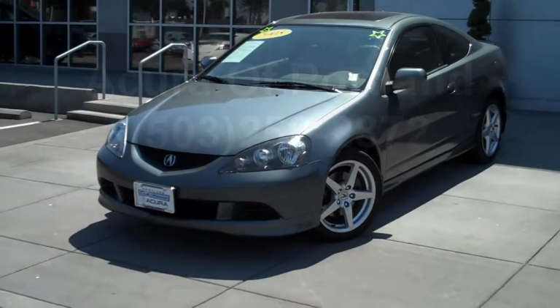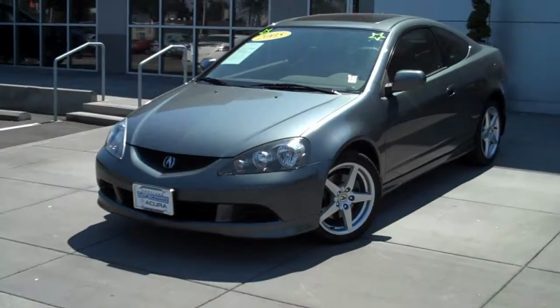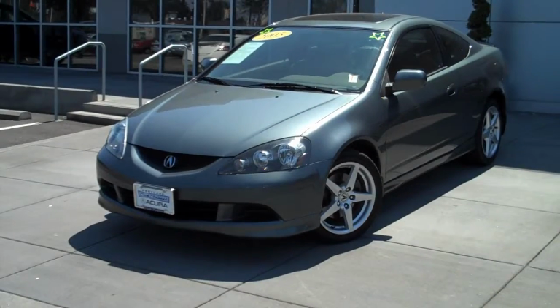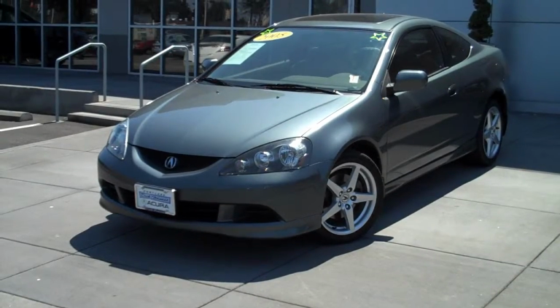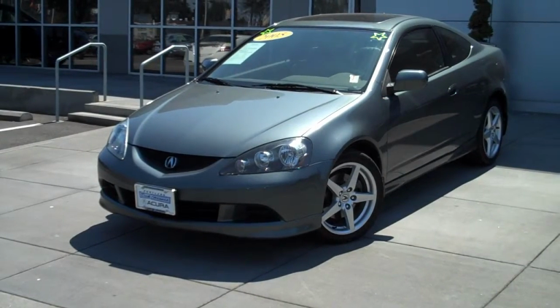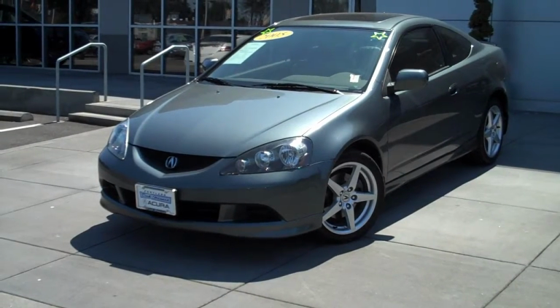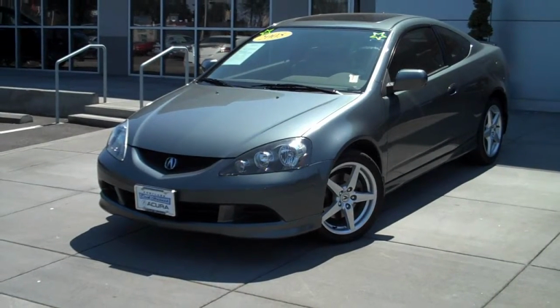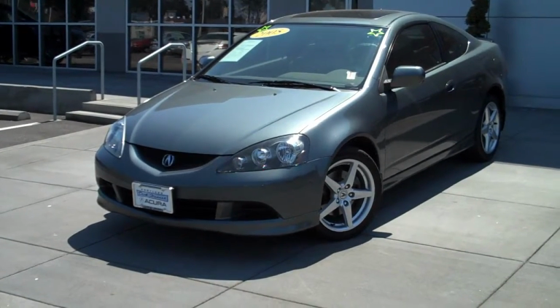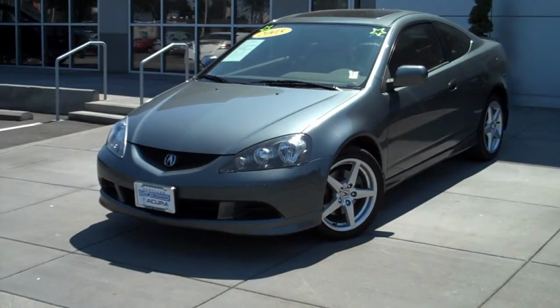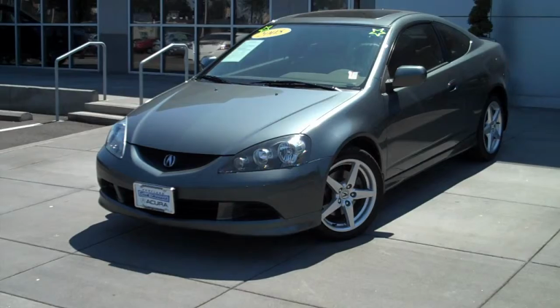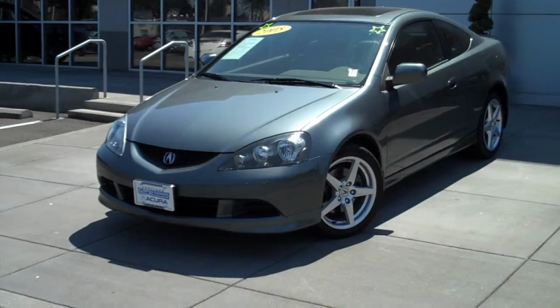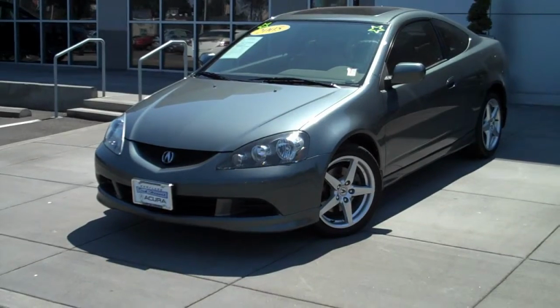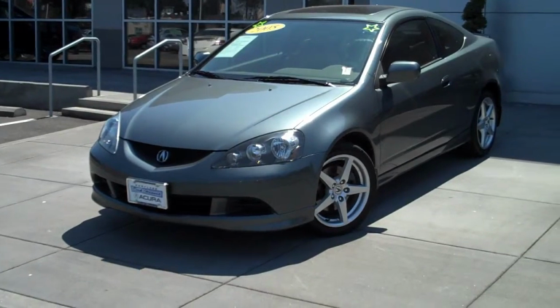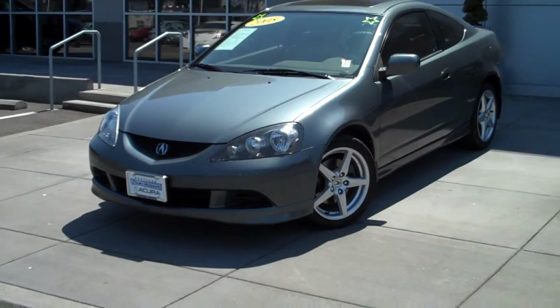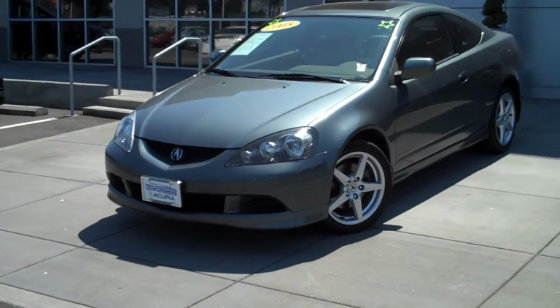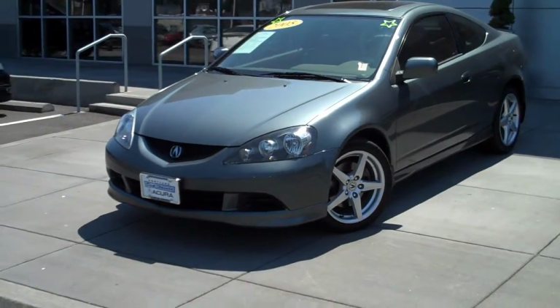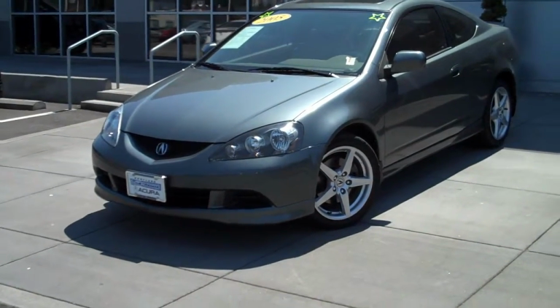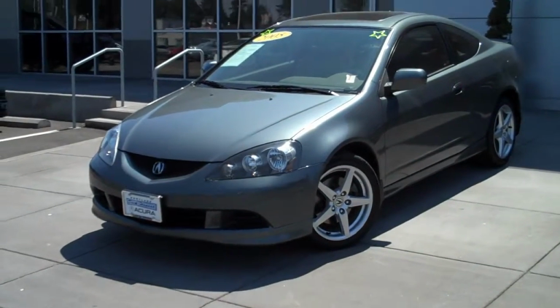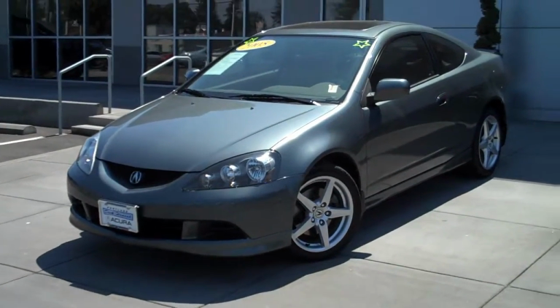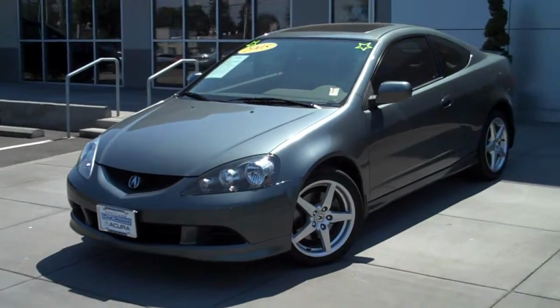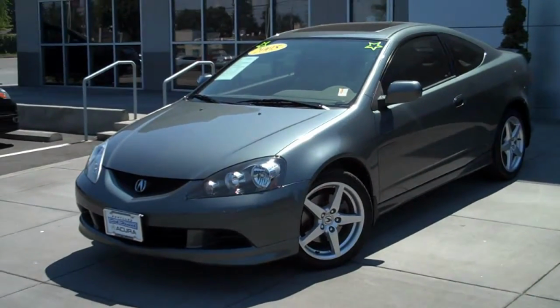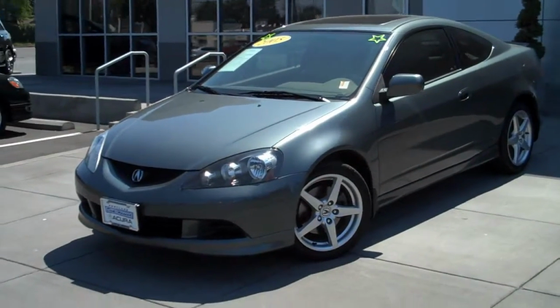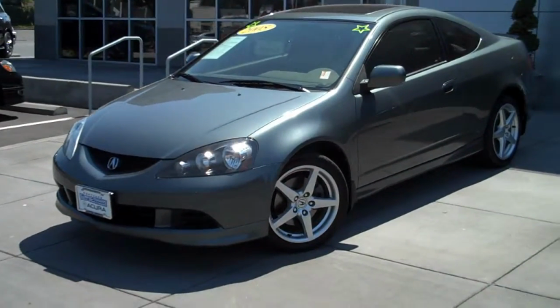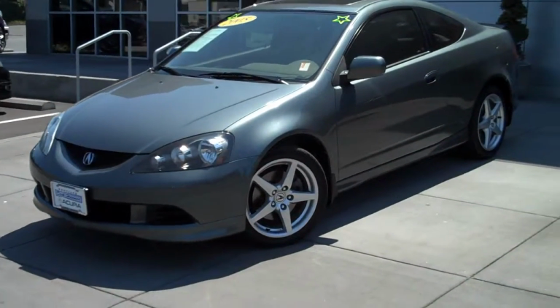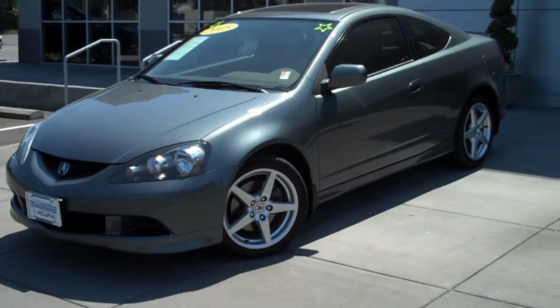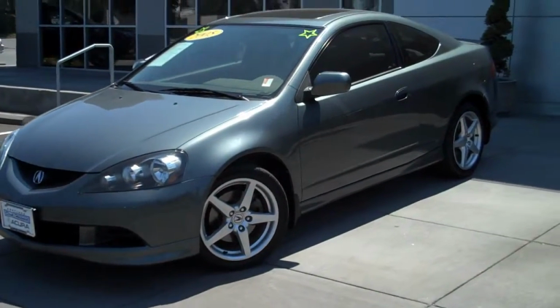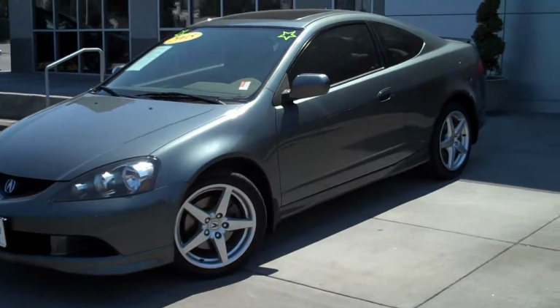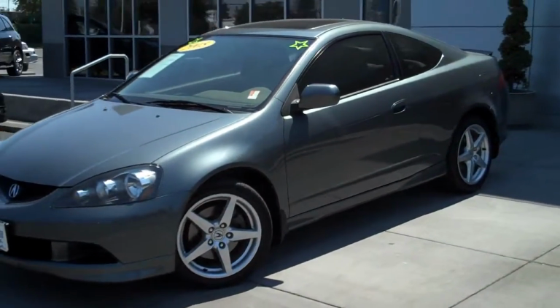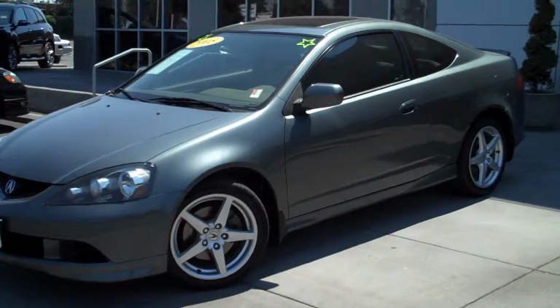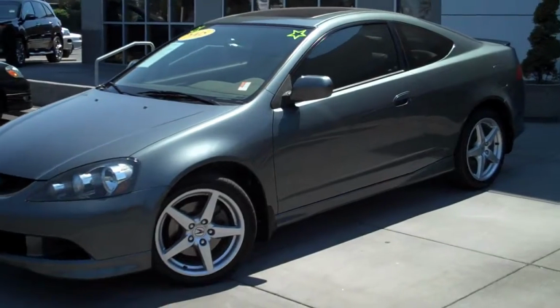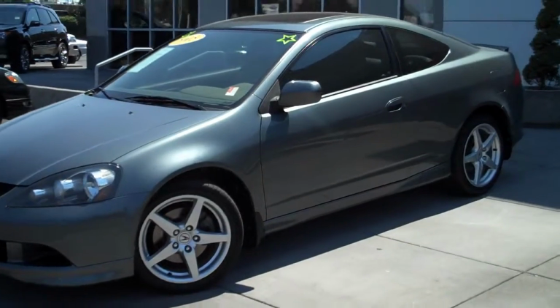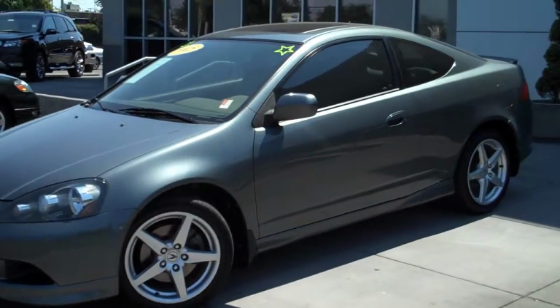Hi, I'm Justin from Acura of Portland. I just want to do a quick walk around of the 05 Acura RSX Type S that we have for sale. This is the upgraded Type S model.